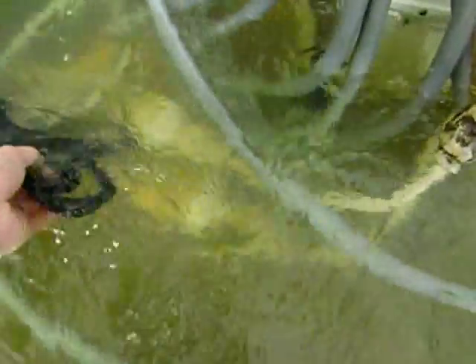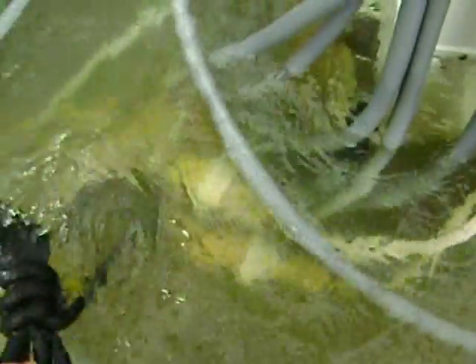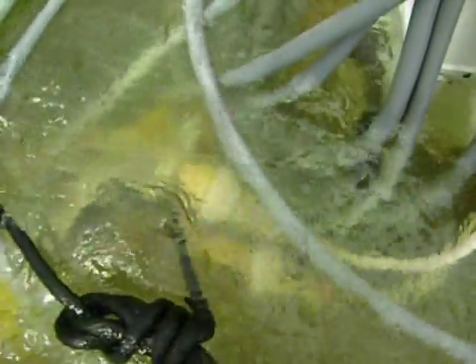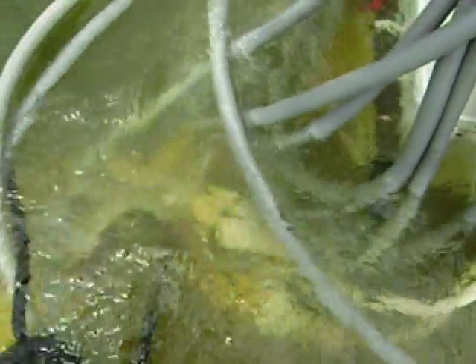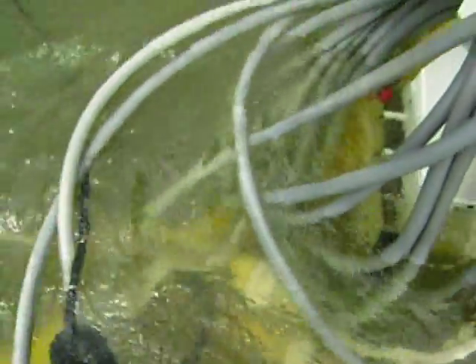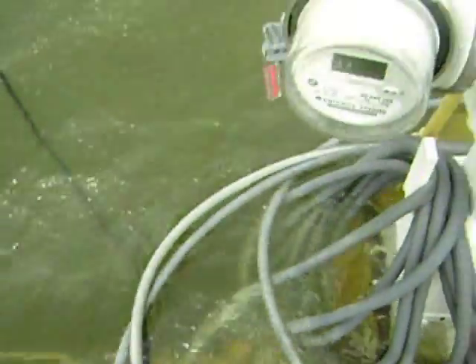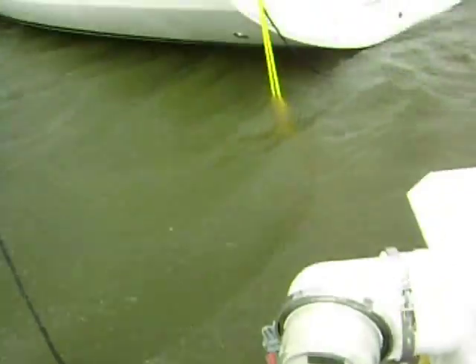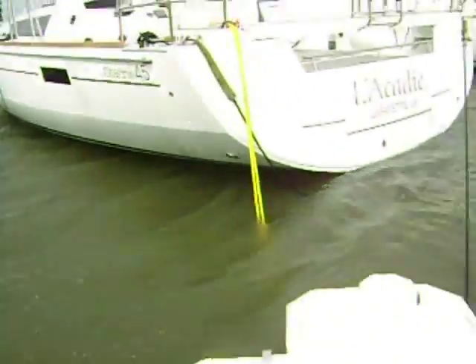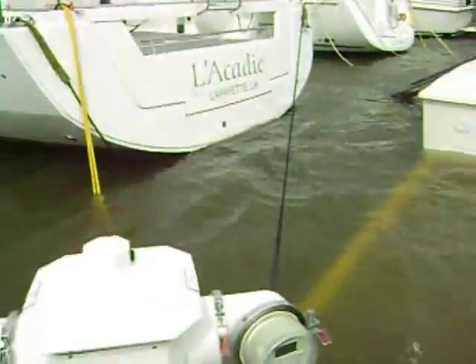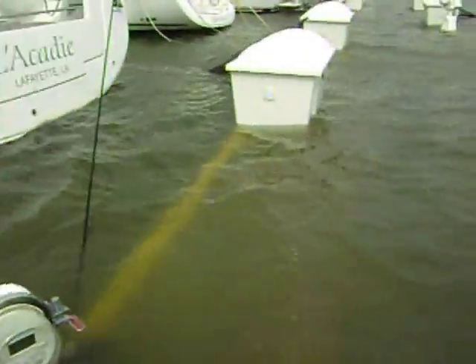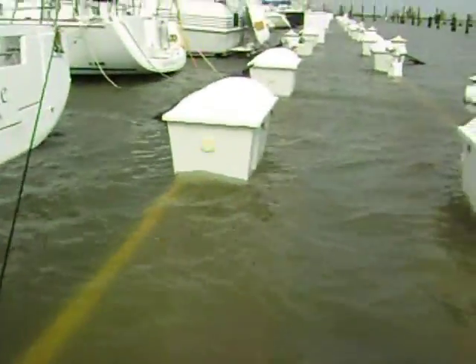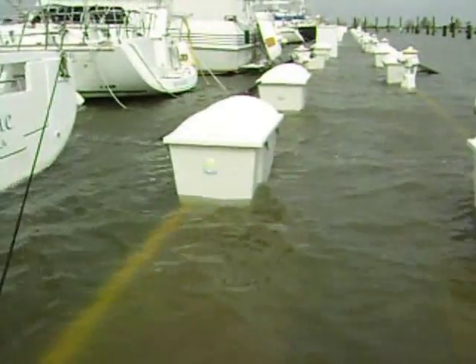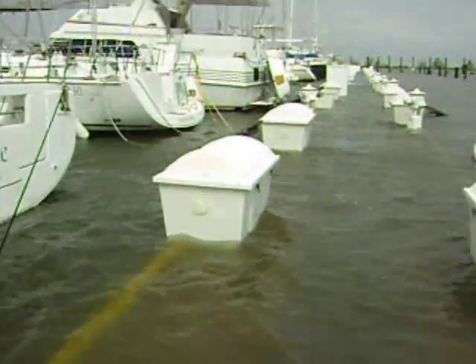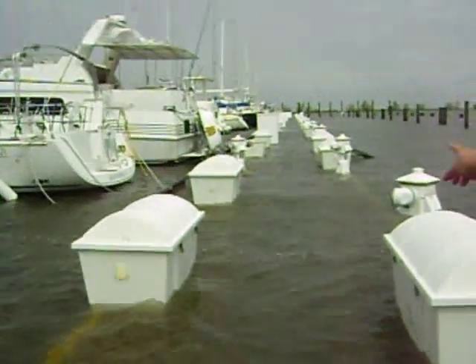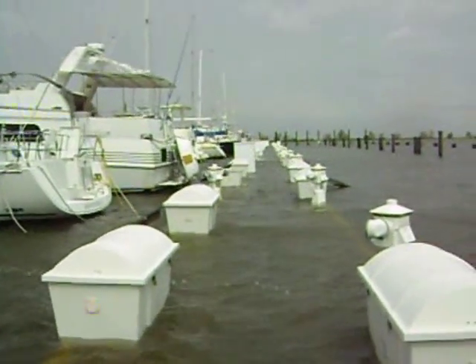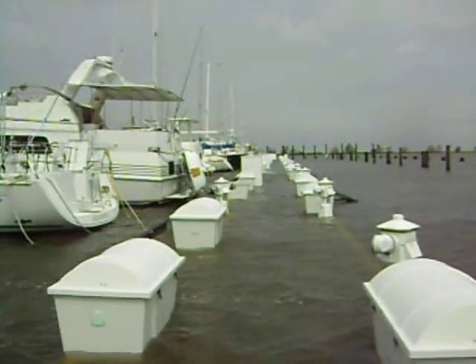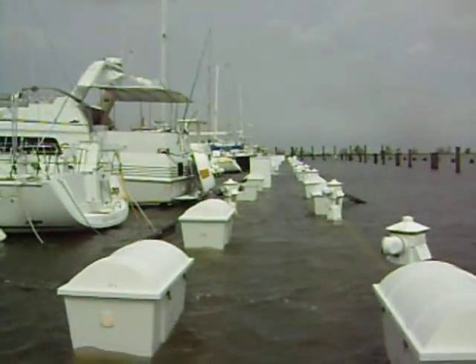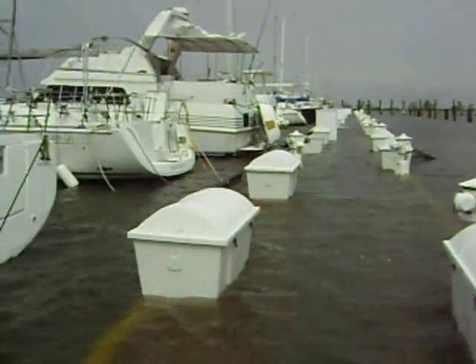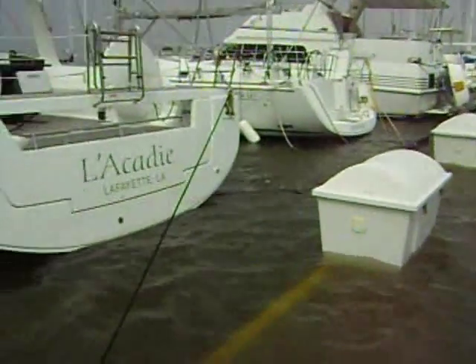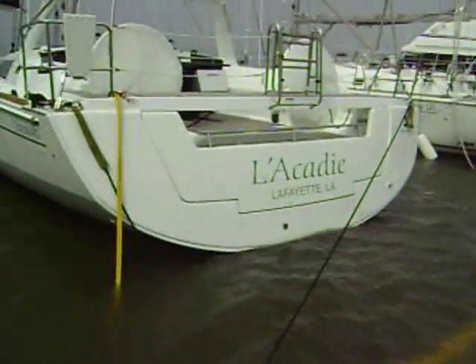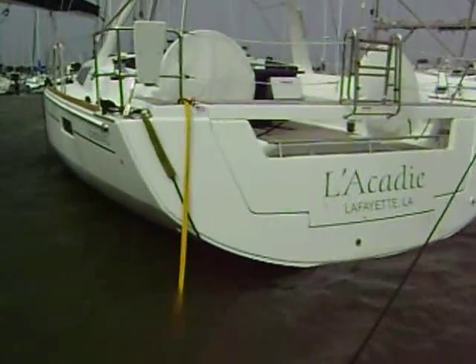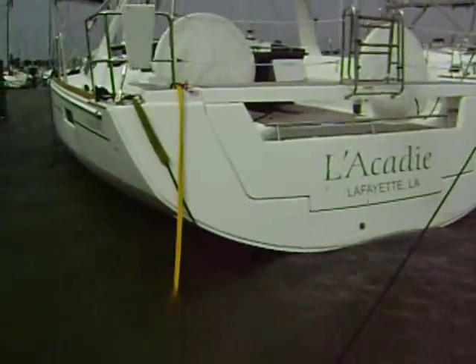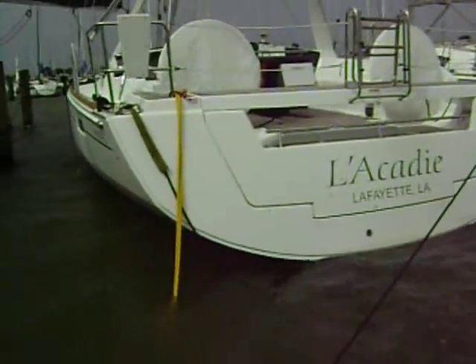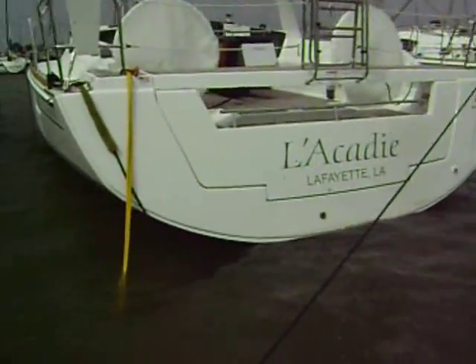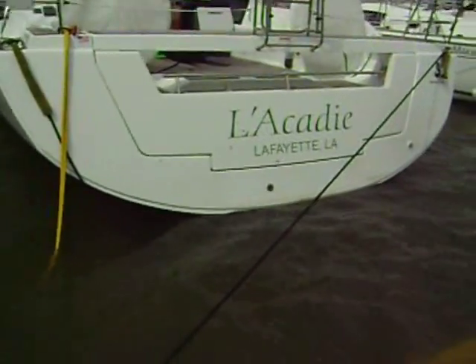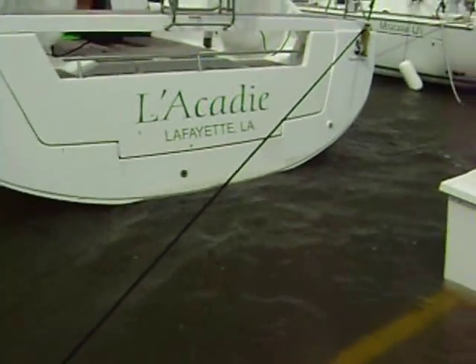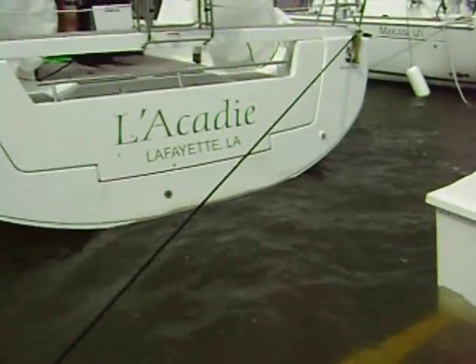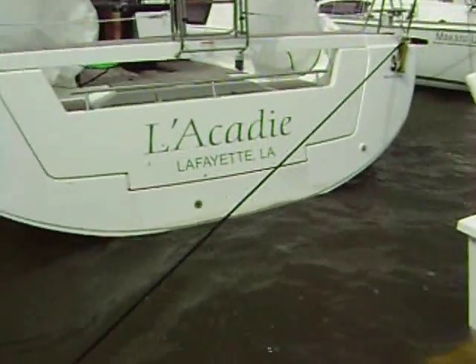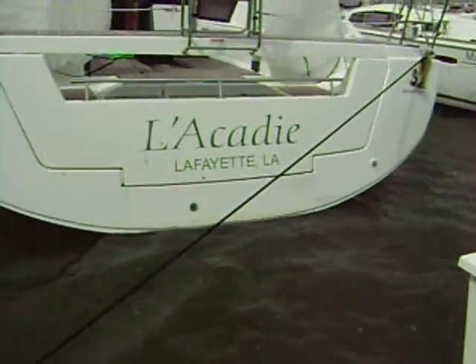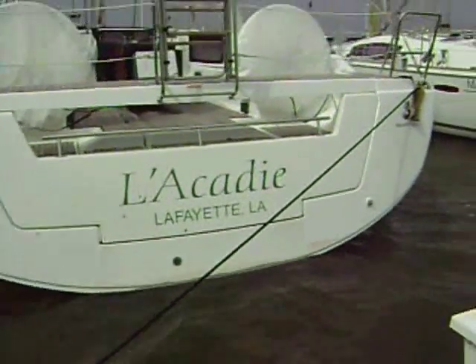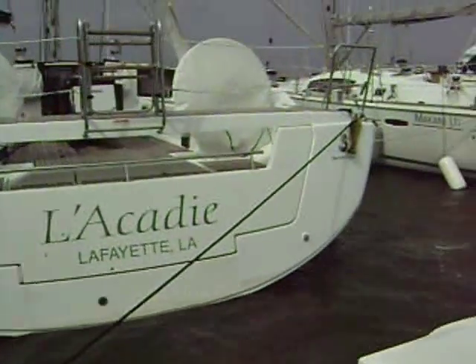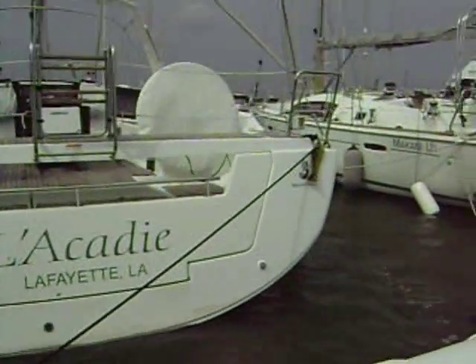Is it still tied? Yeah. Water leak? Yeah. It's gonna taste beautiful.